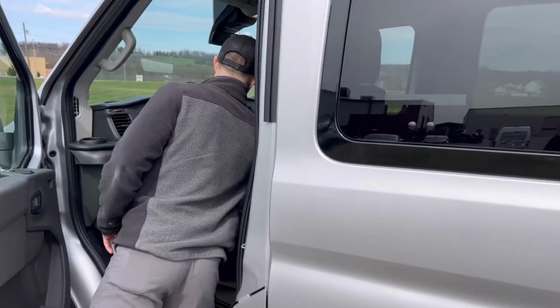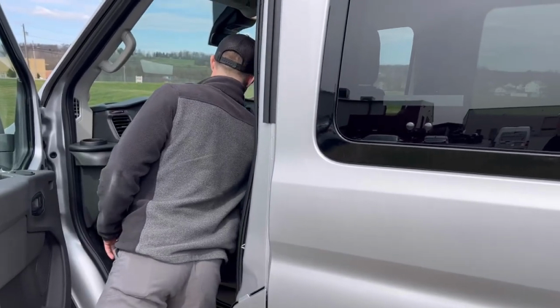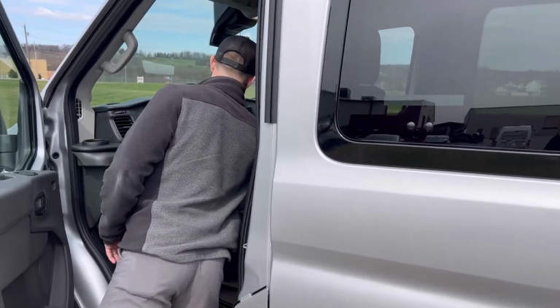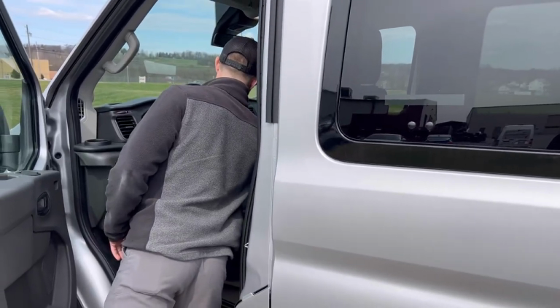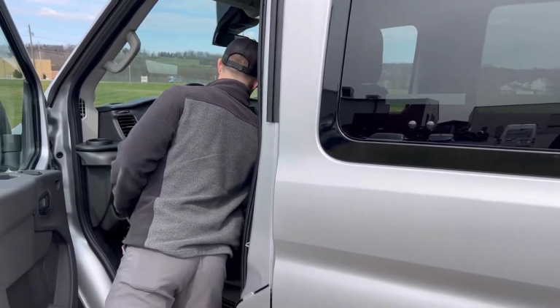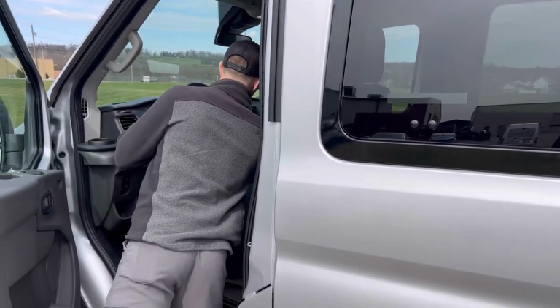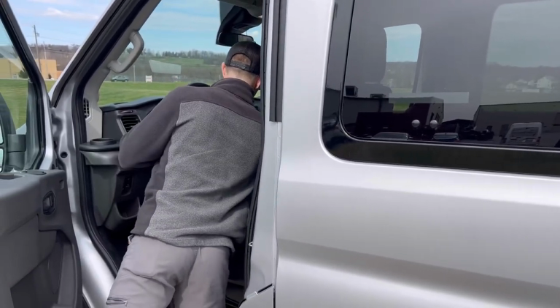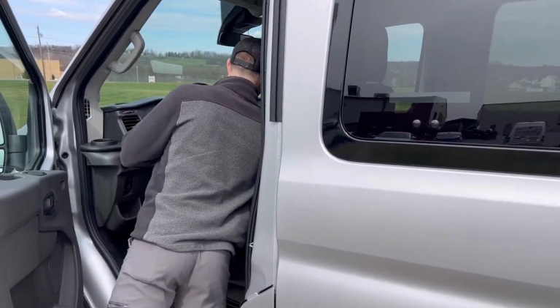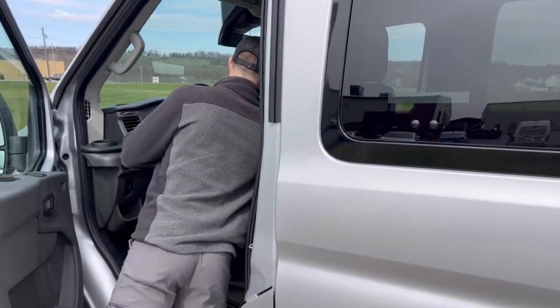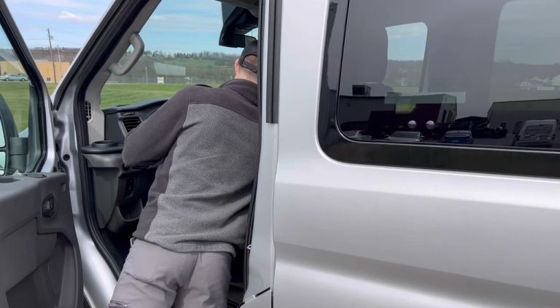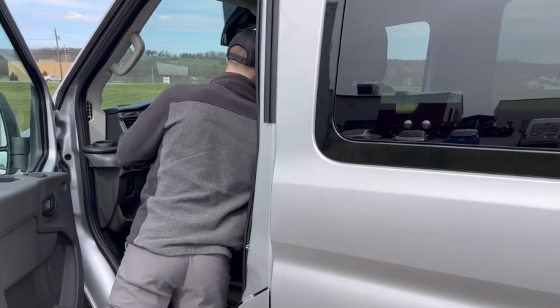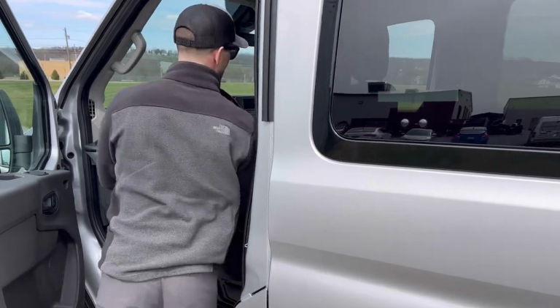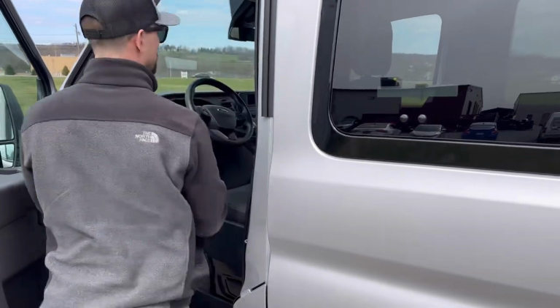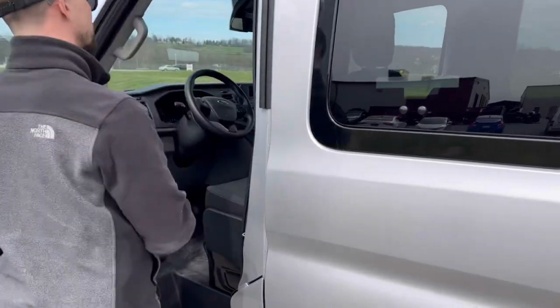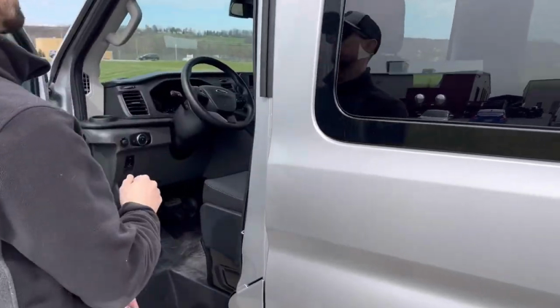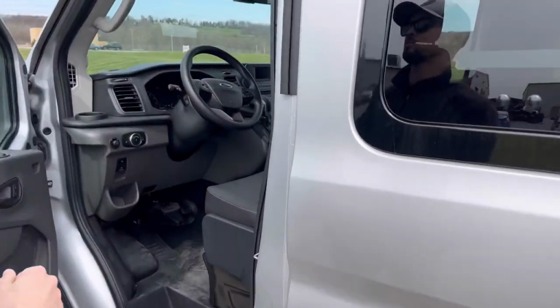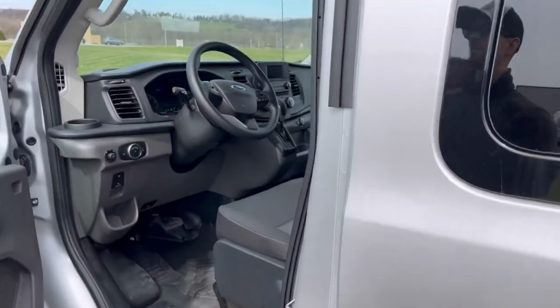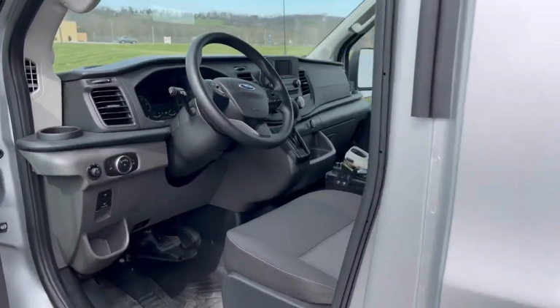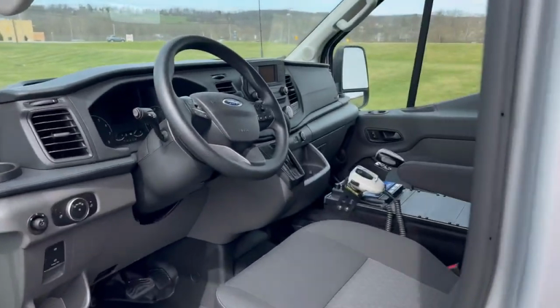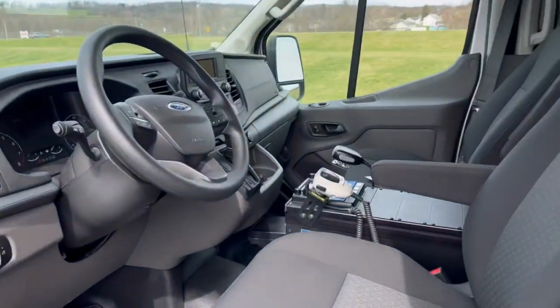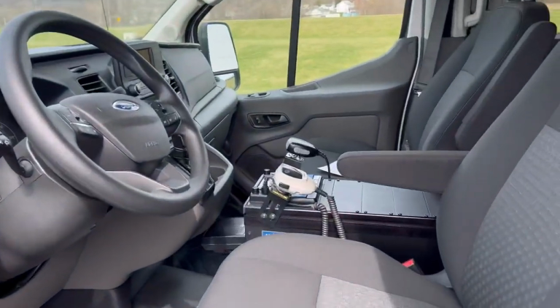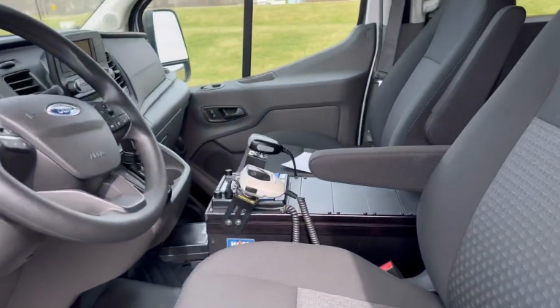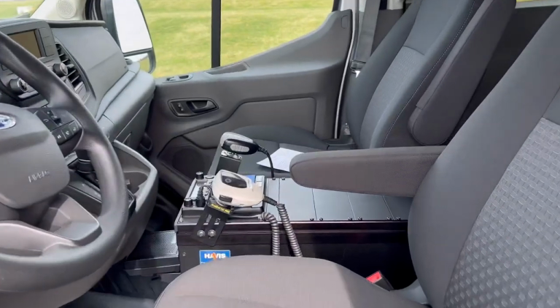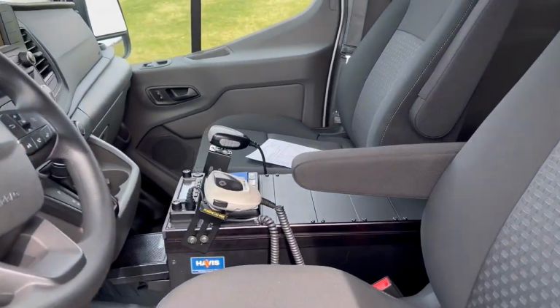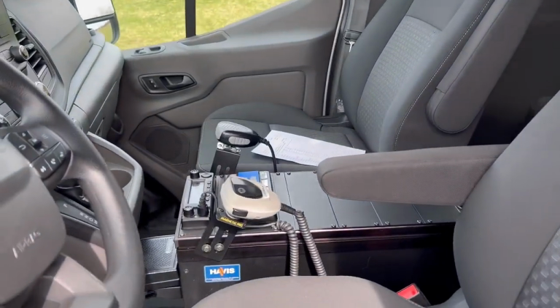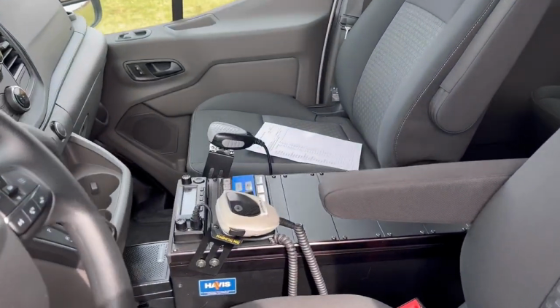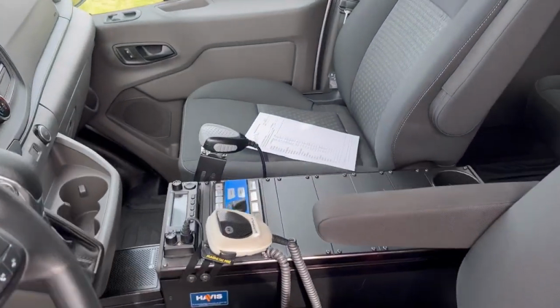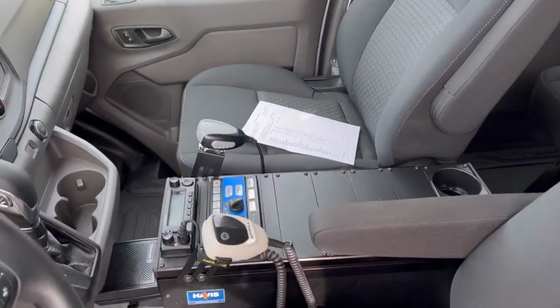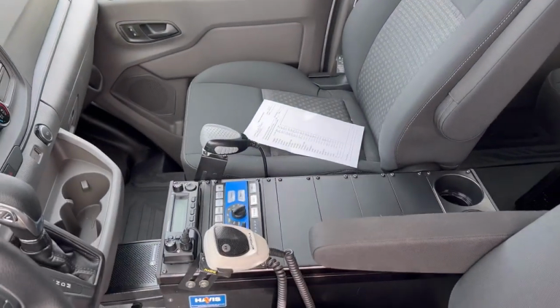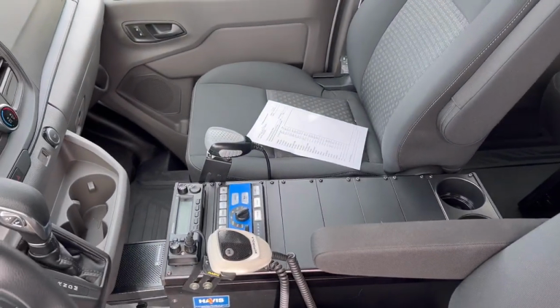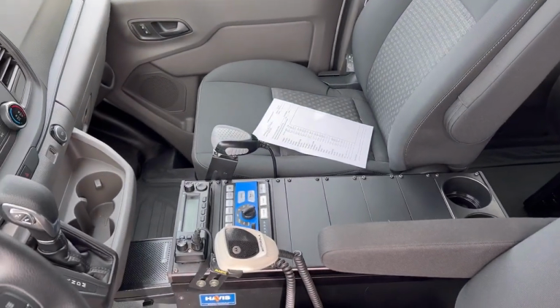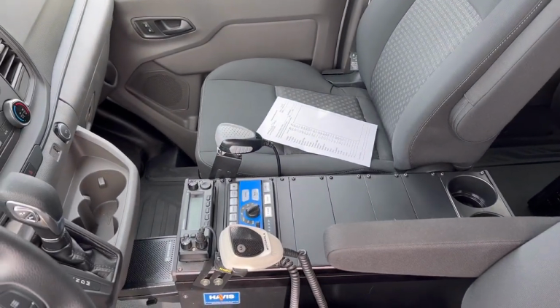Inside we've got a Havis box console — the 24-inch box console, 10-inch high — customer-supplied radio, and the Whelen HHS 4206 control center.